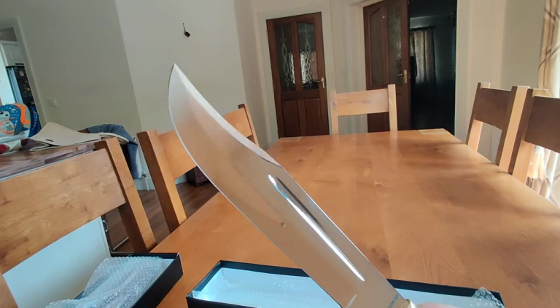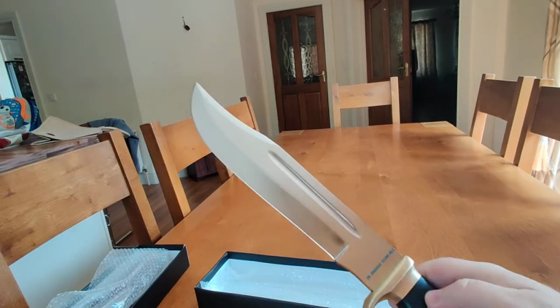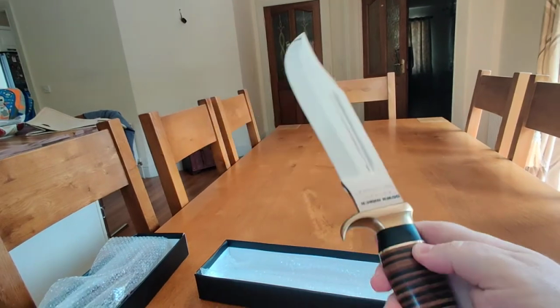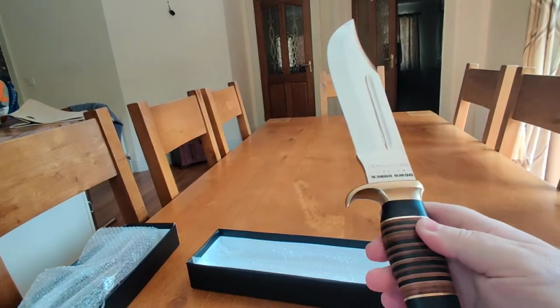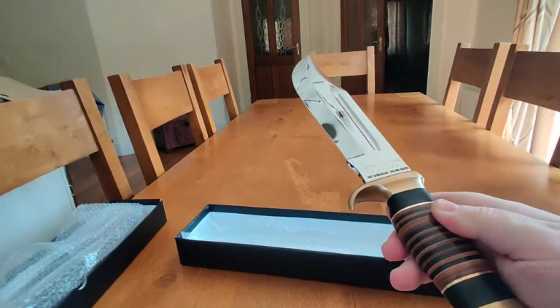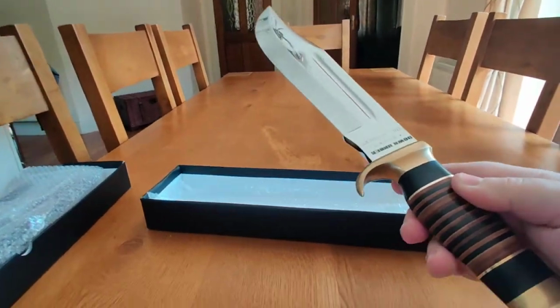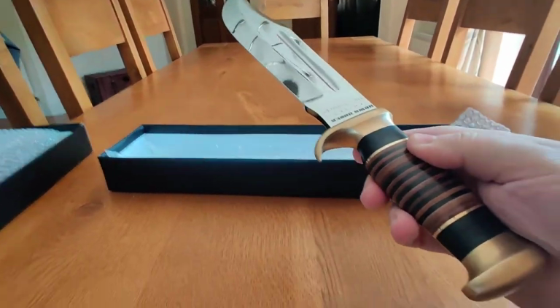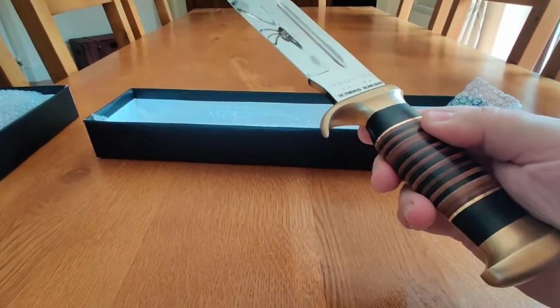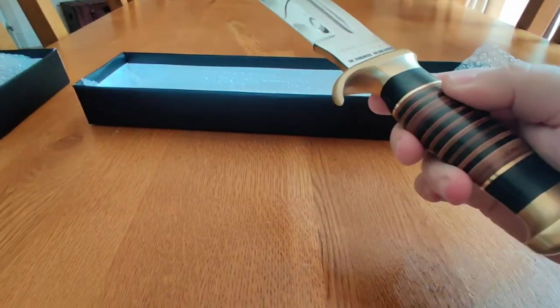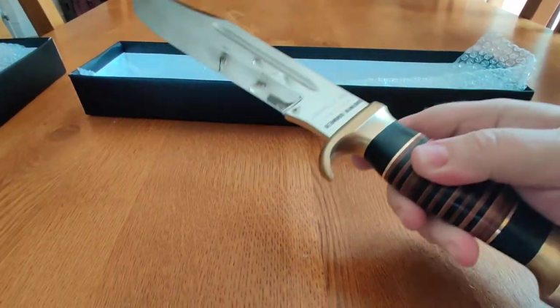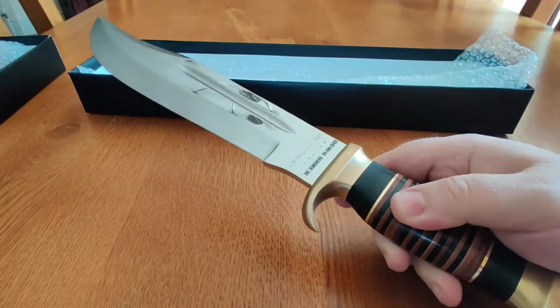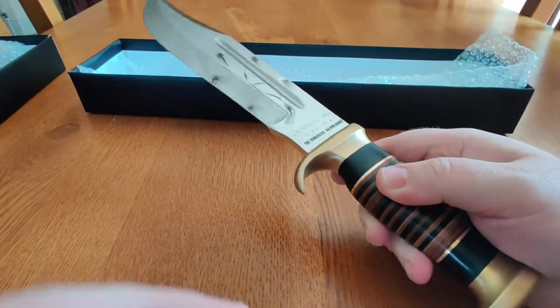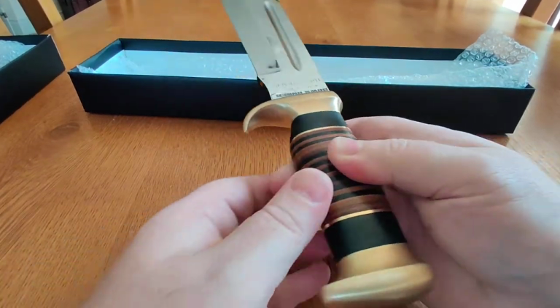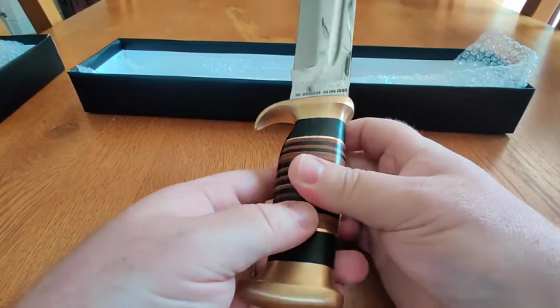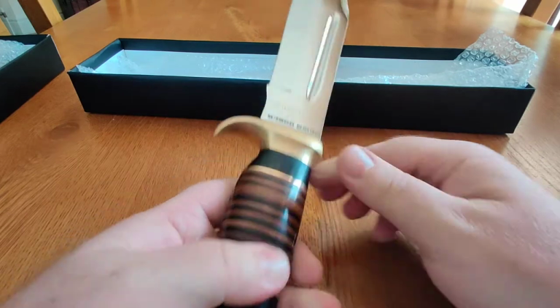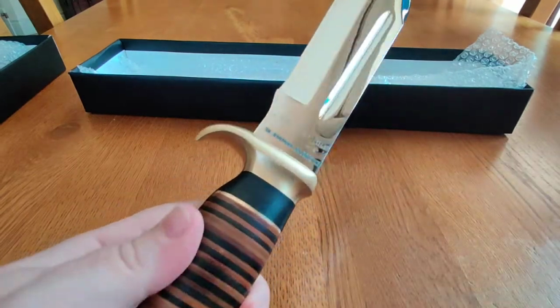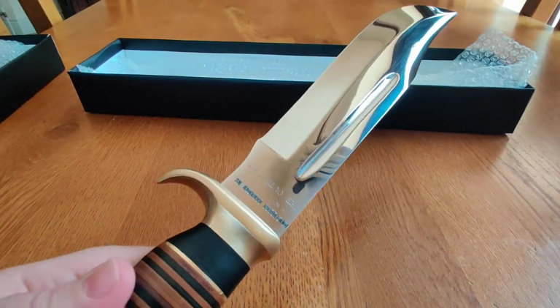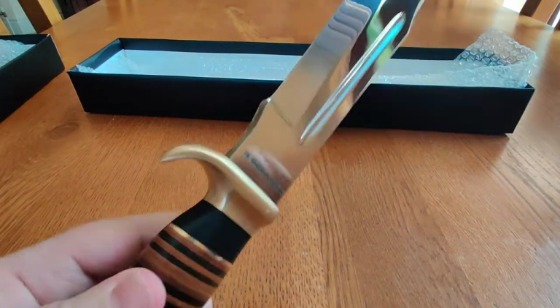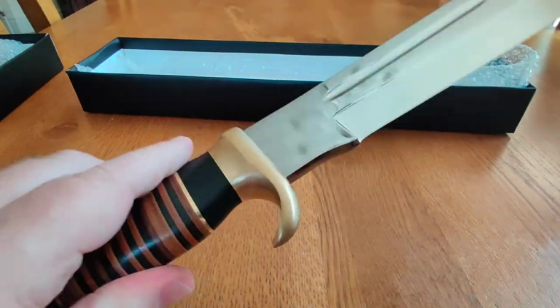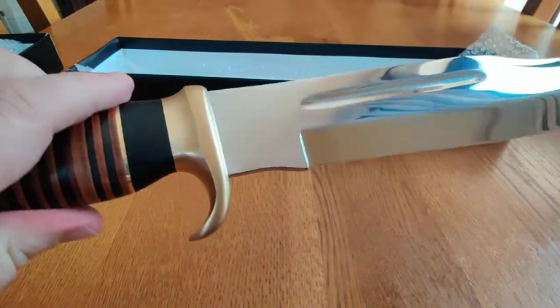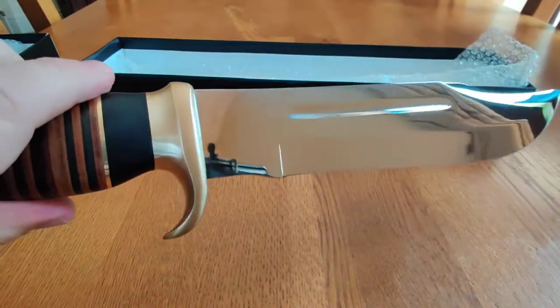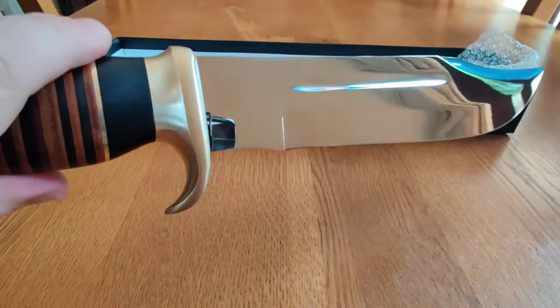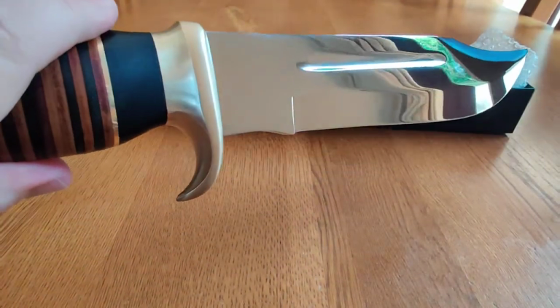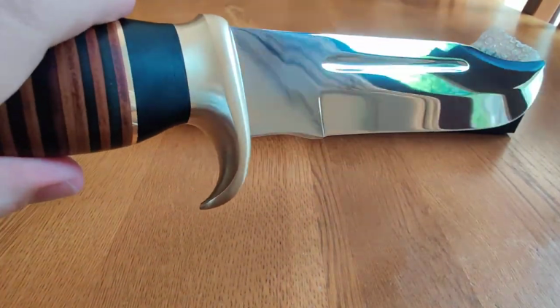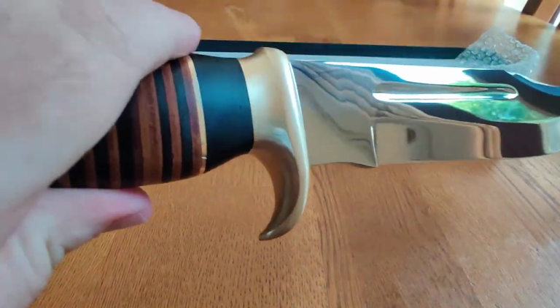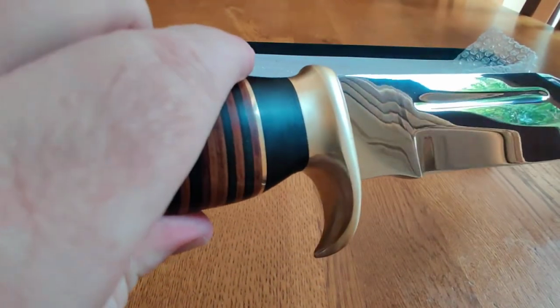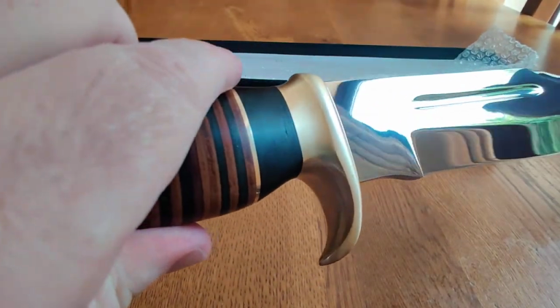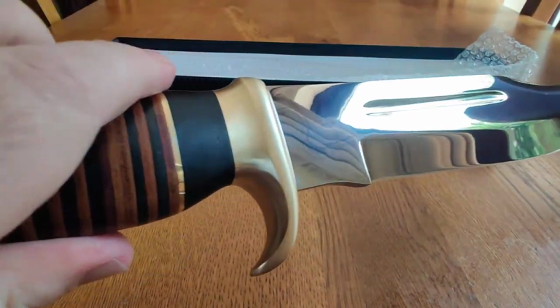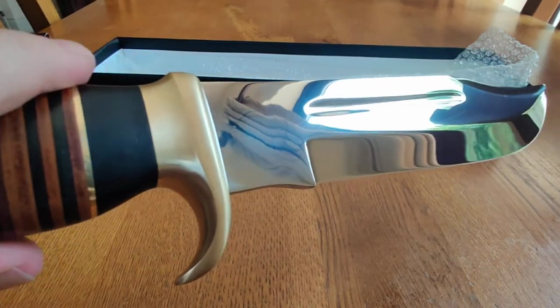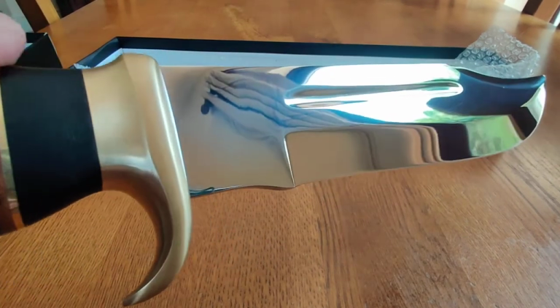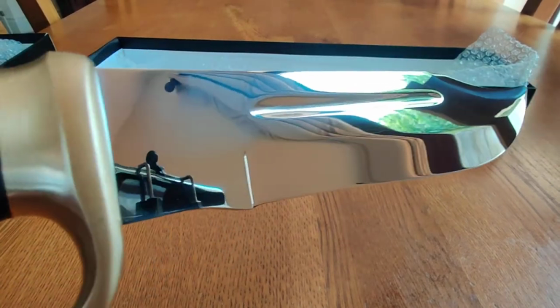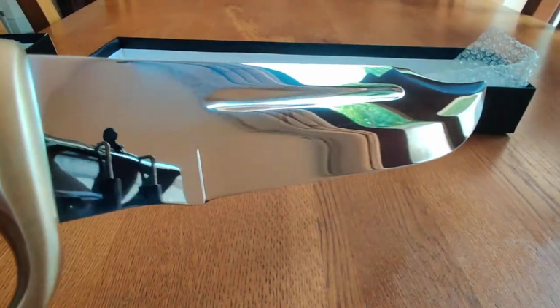Most of the reviews I was looking at on YouTube when I was considering getting this — they're all old. There are a lot of reviews on this knife but they're old. It's so good though.